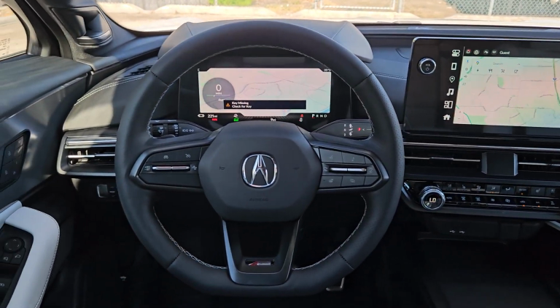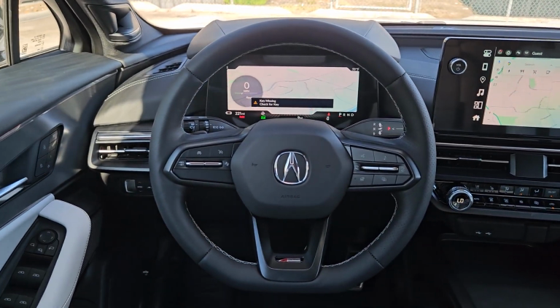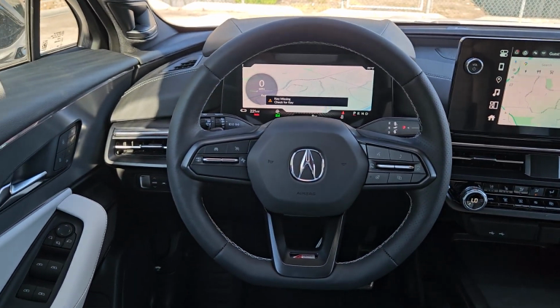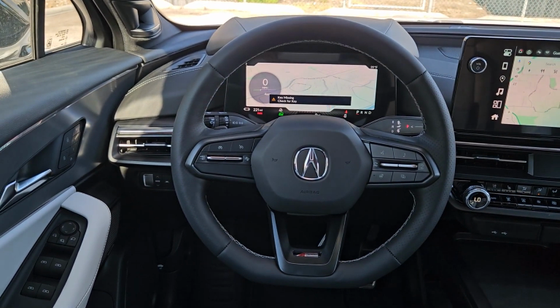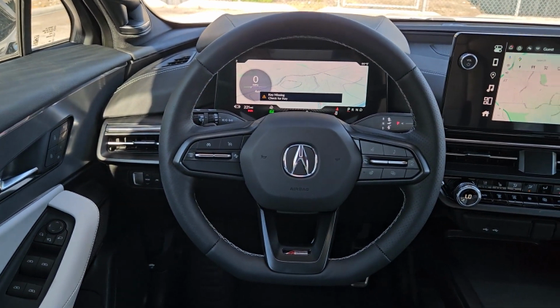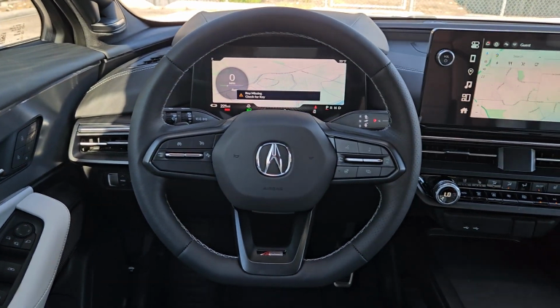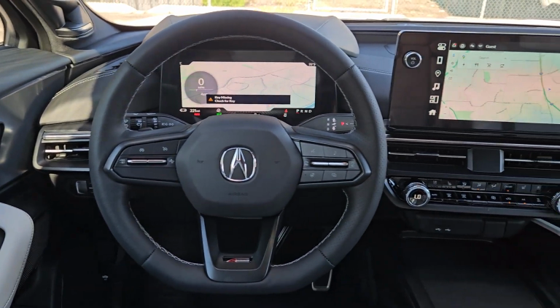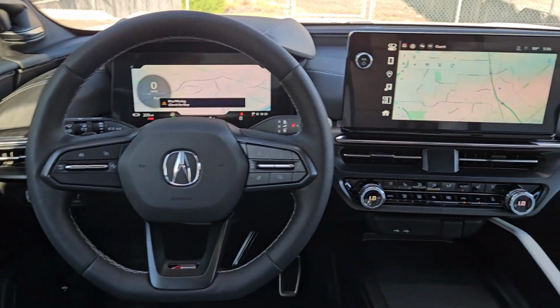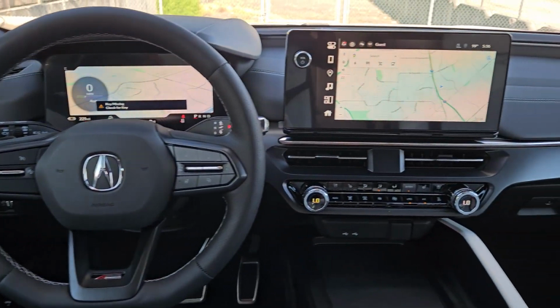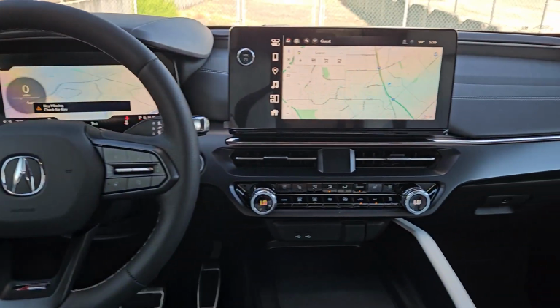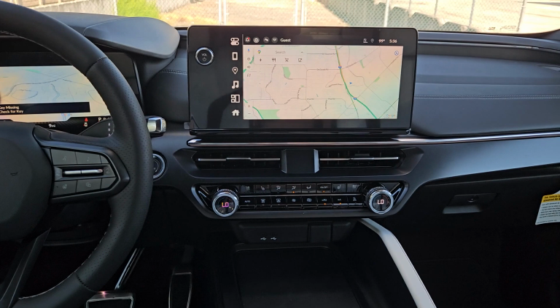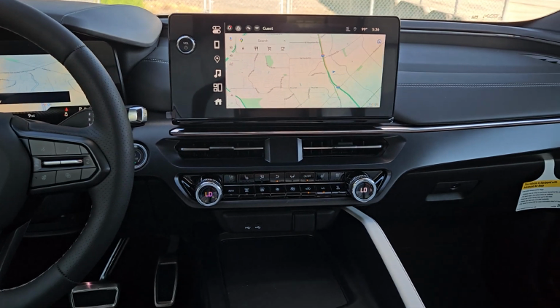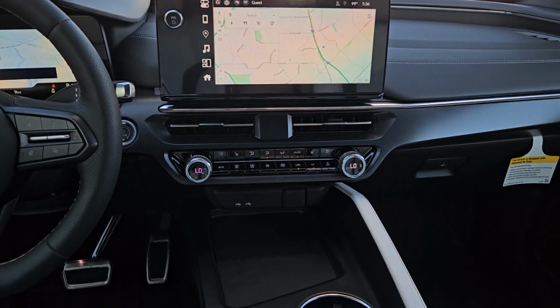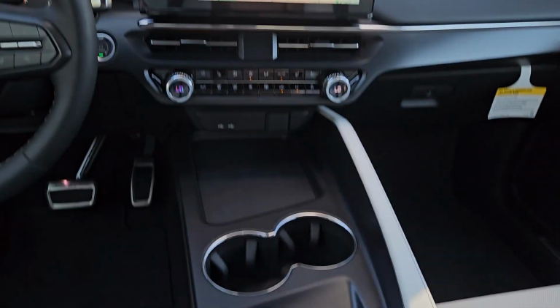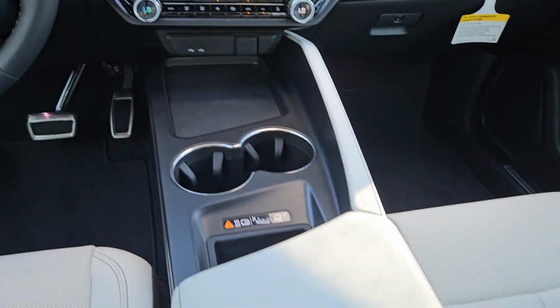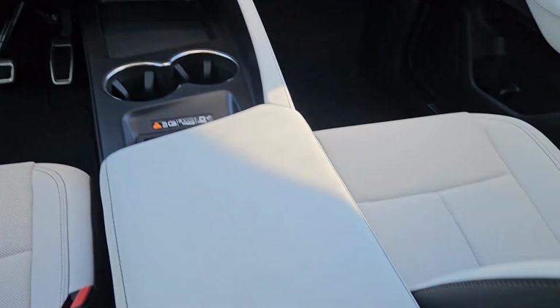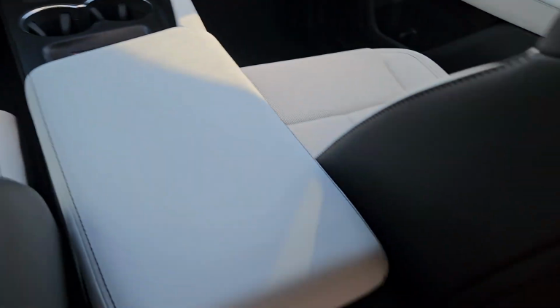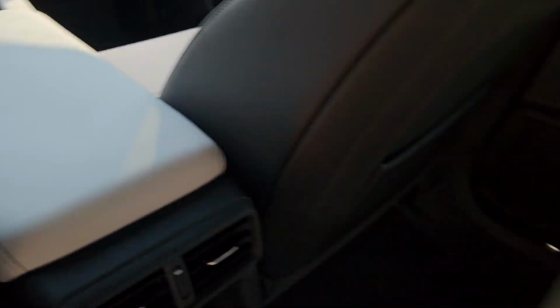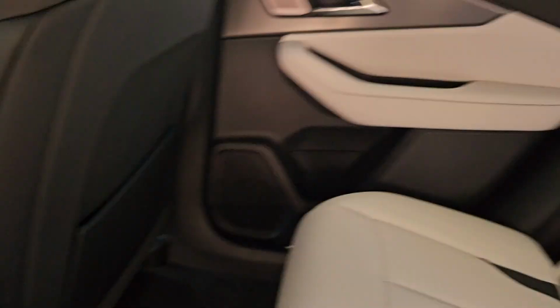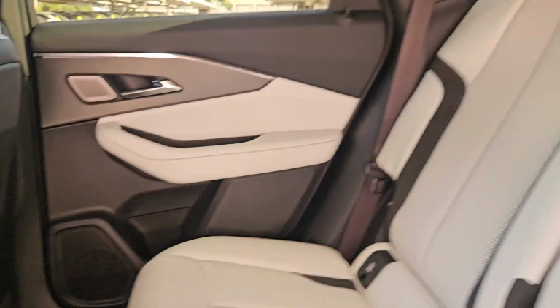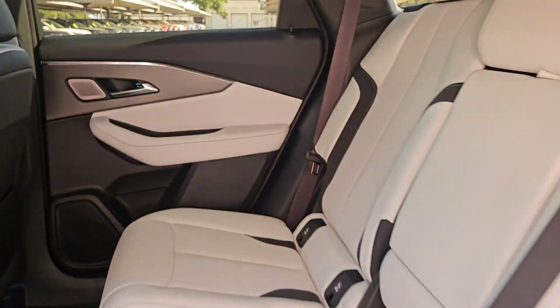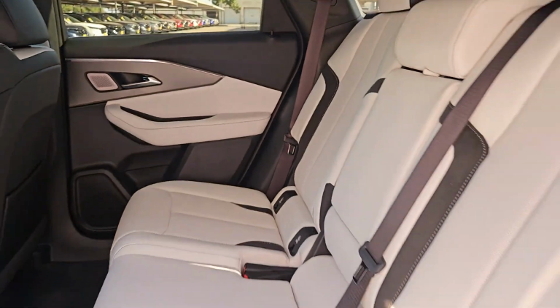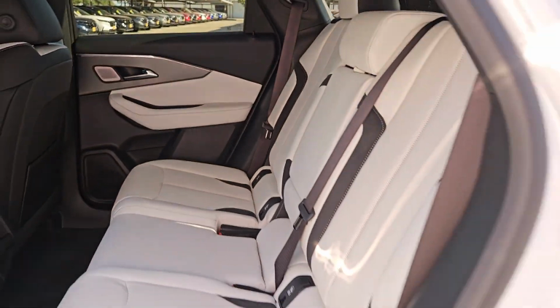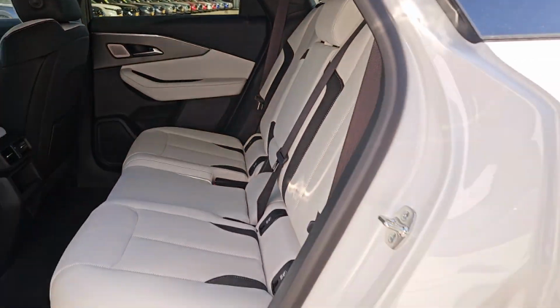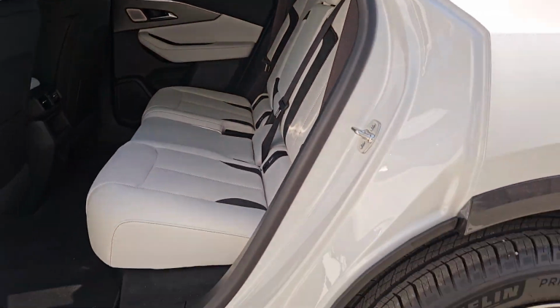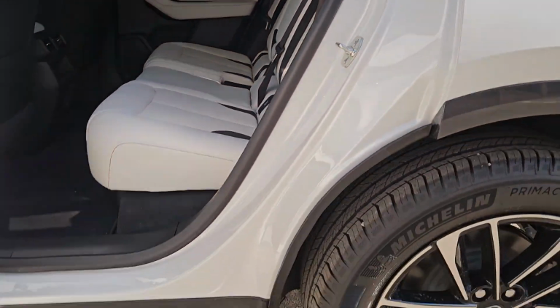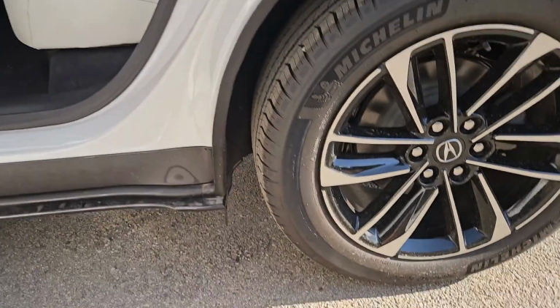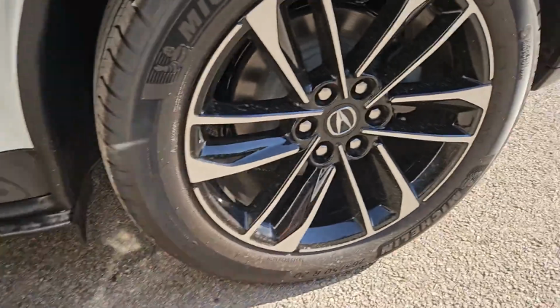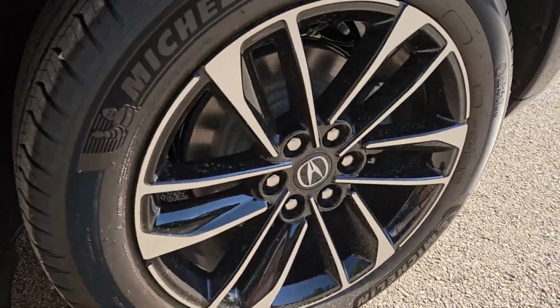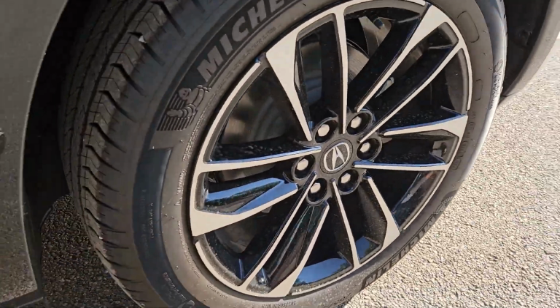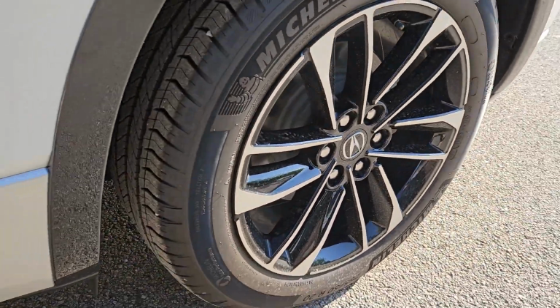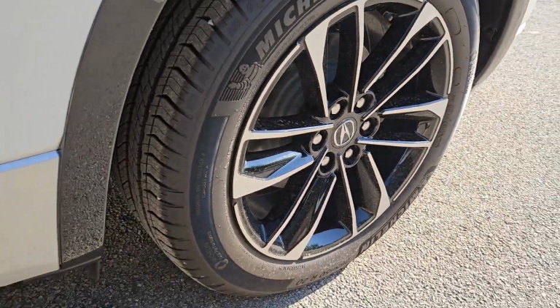Premium styling meets potent EV performance in this ultra-efficient ZDX. See for yourself when you take it out for a test drive. Our professional staff looks forward to giving you excellent service.